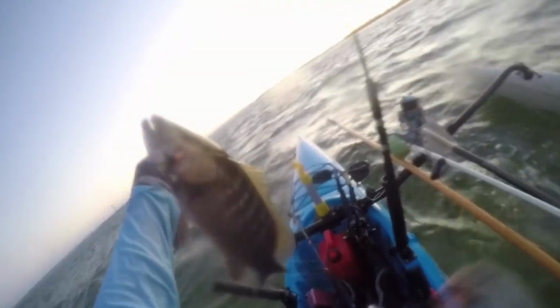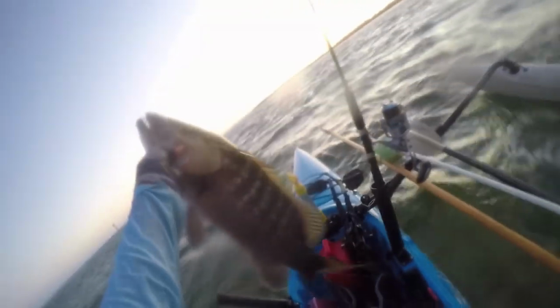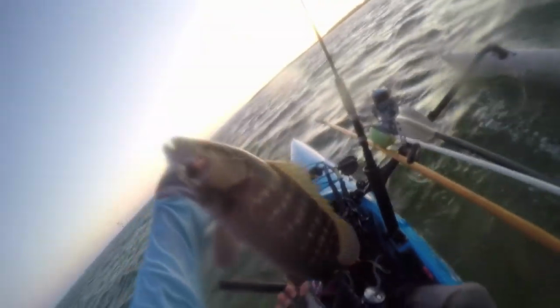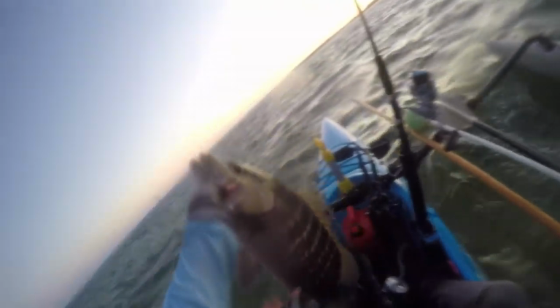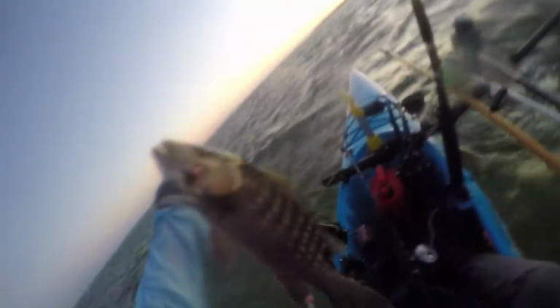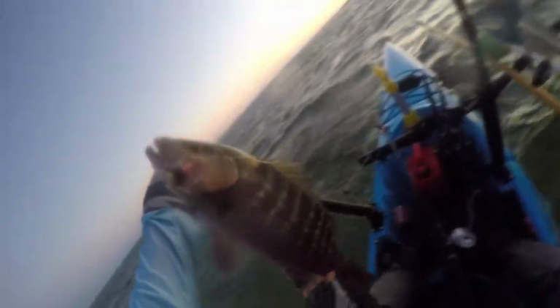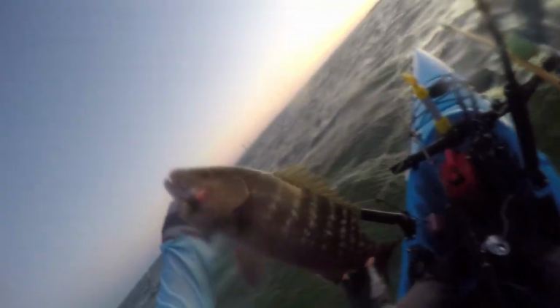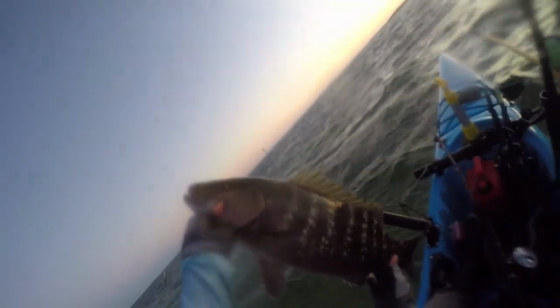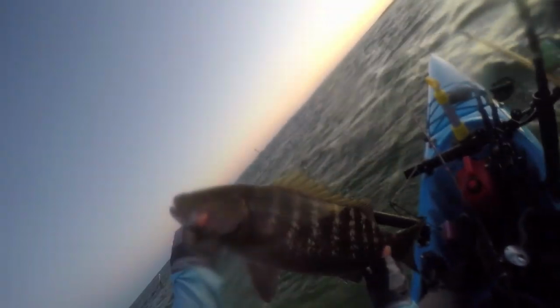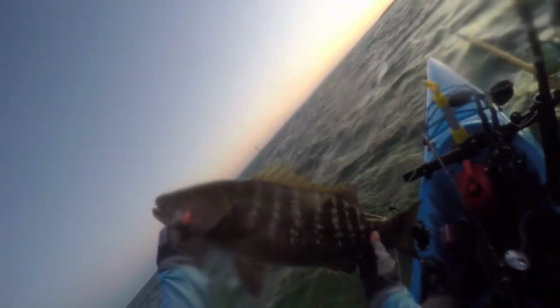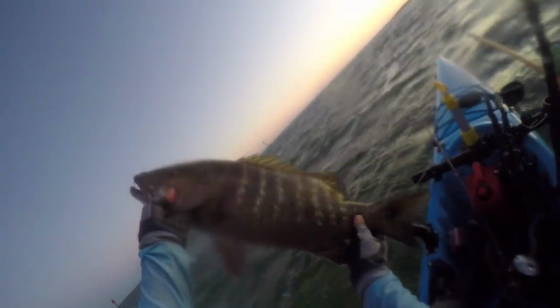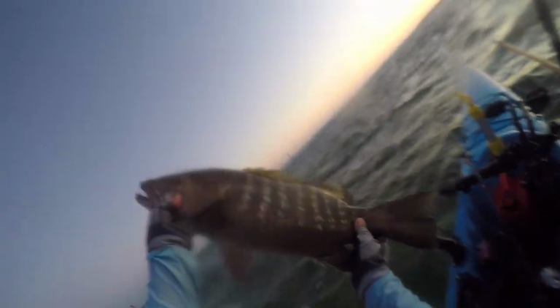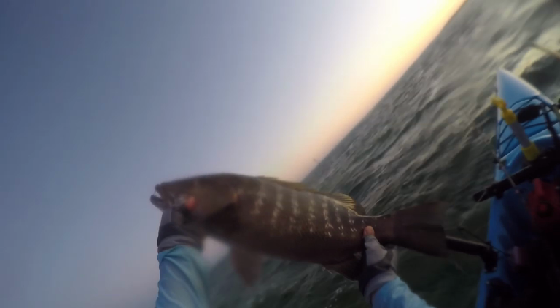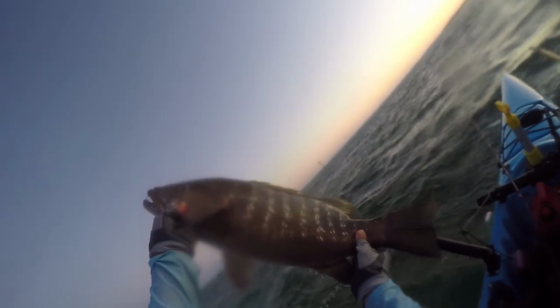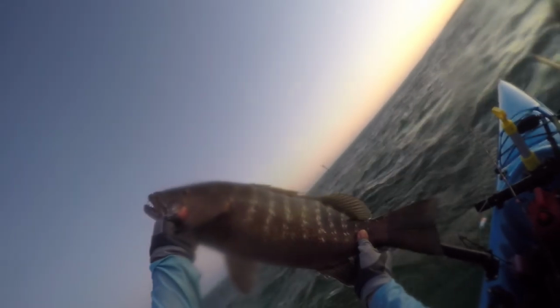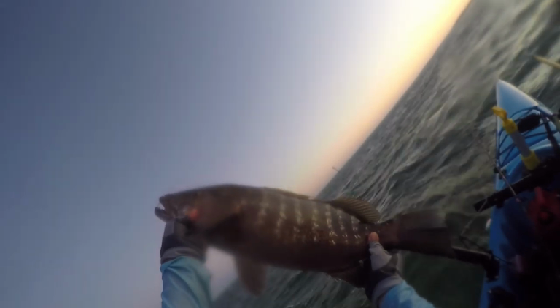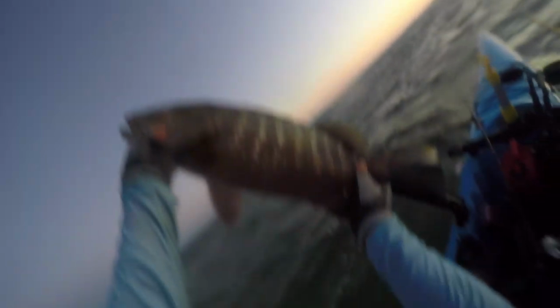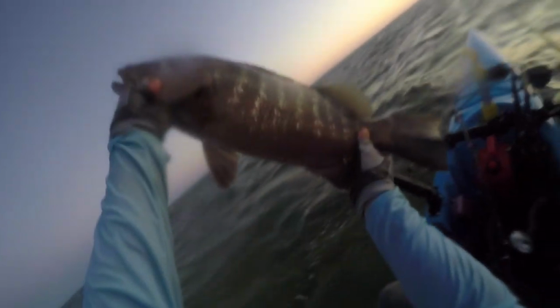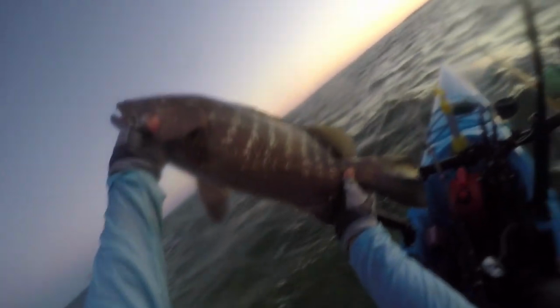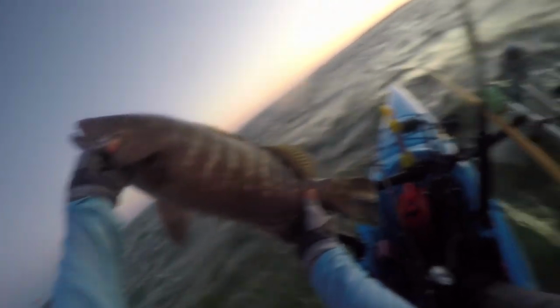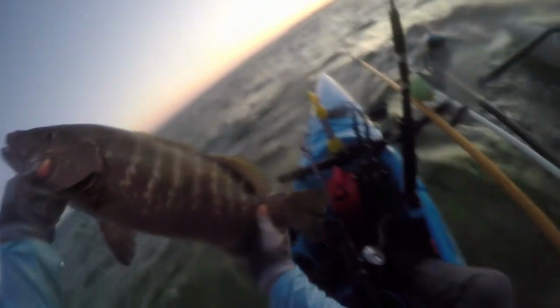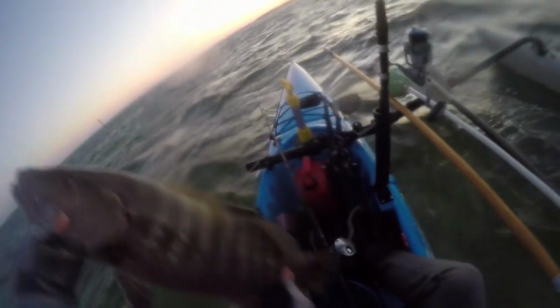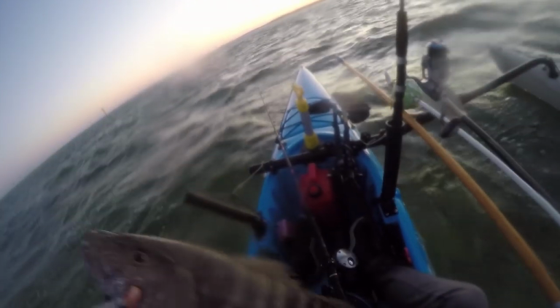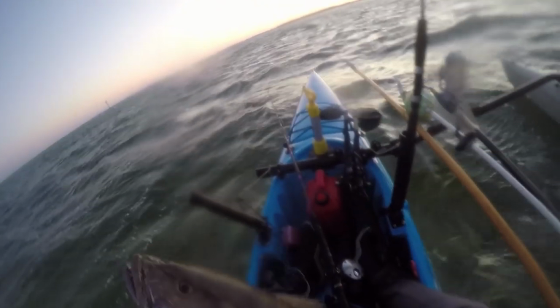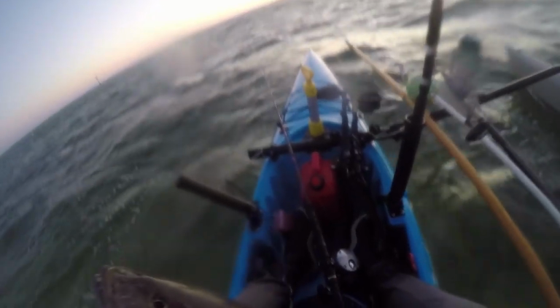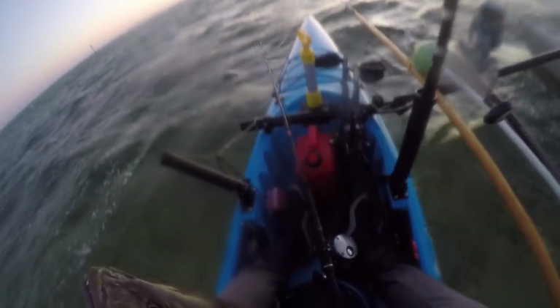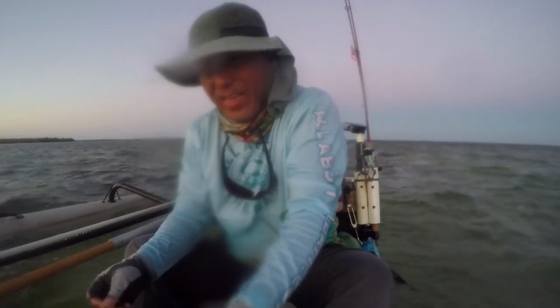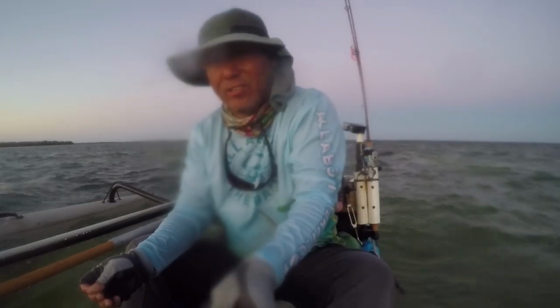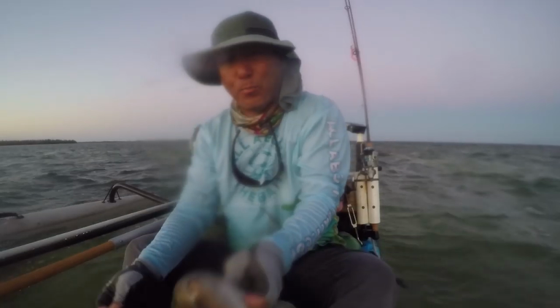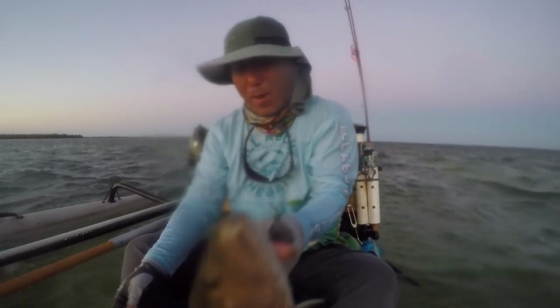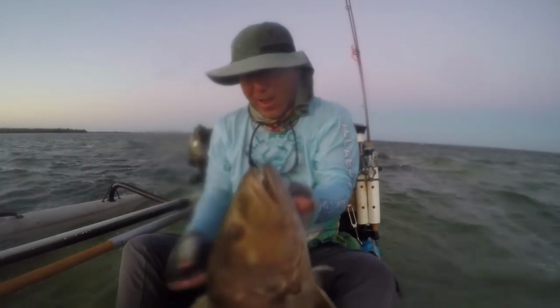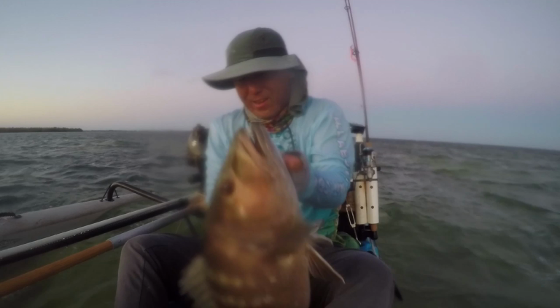Look at that. Look at that. Holy moly. That hook just popped right out.